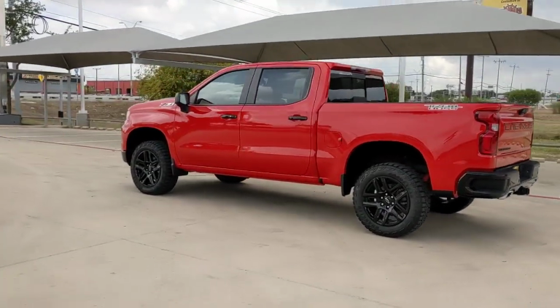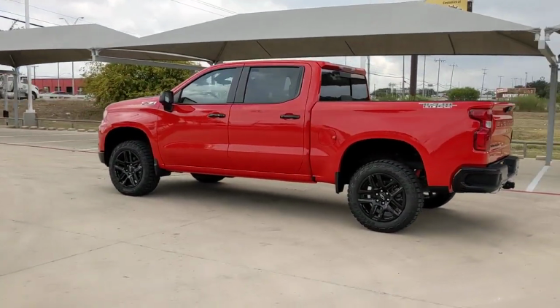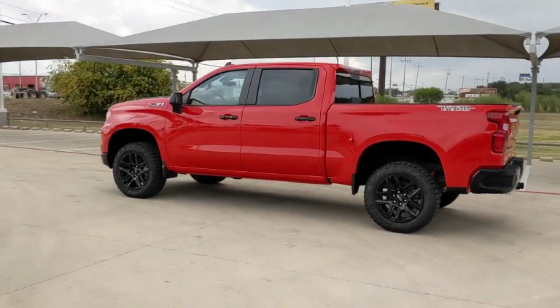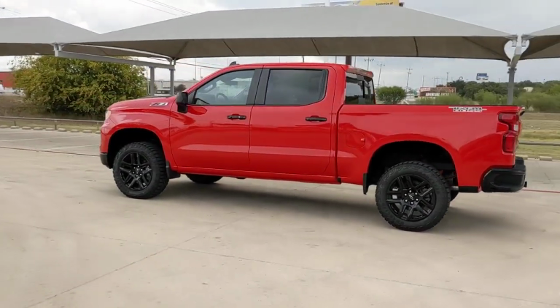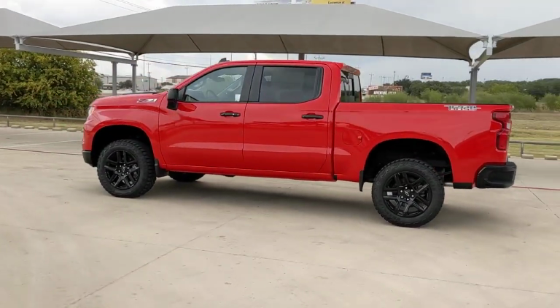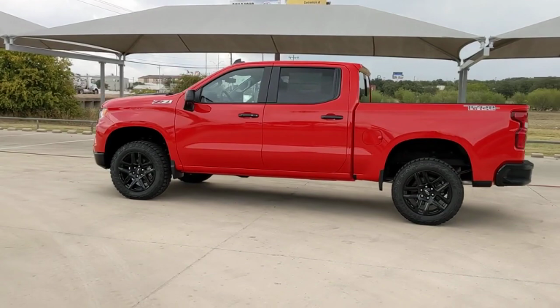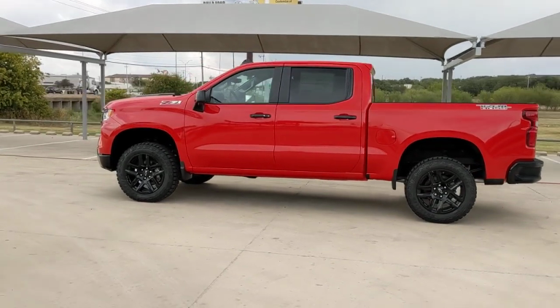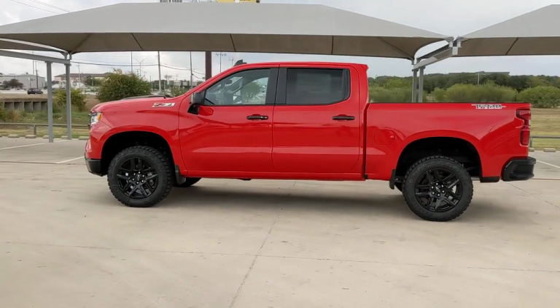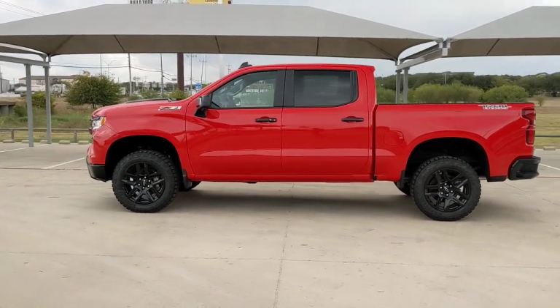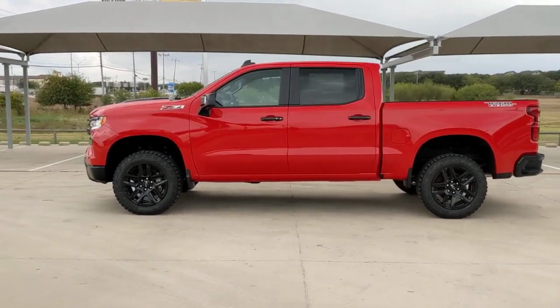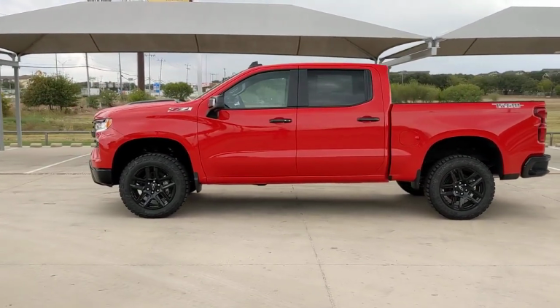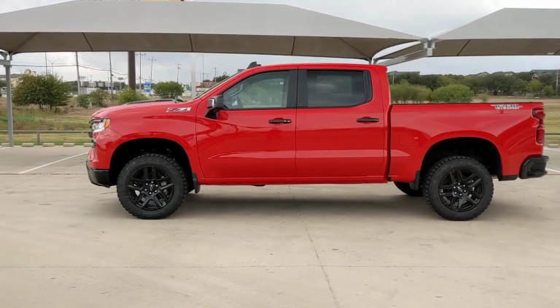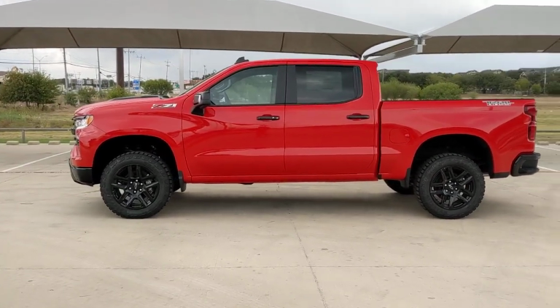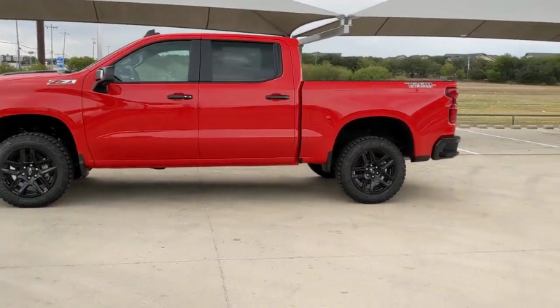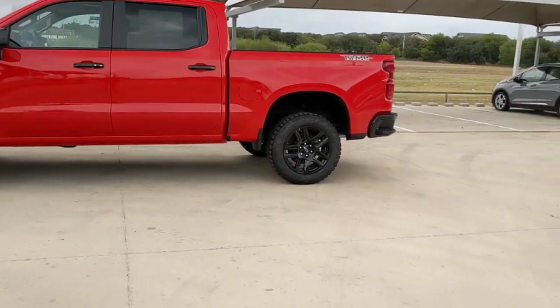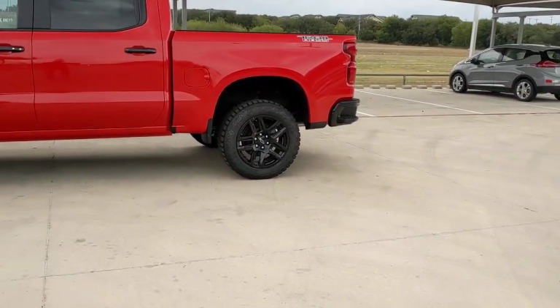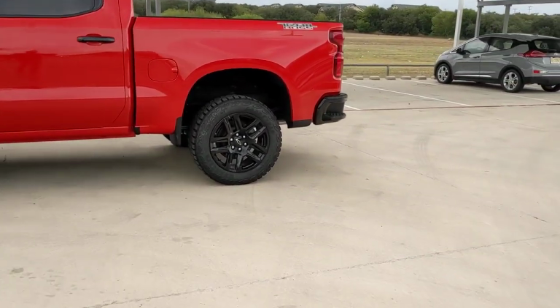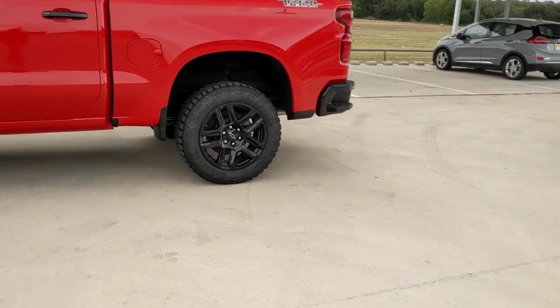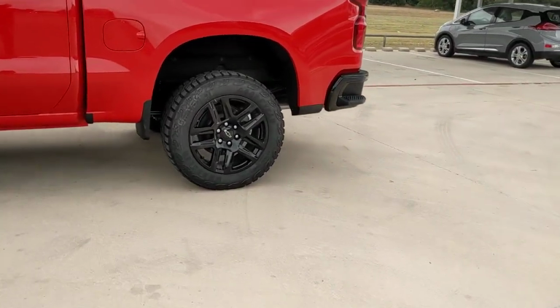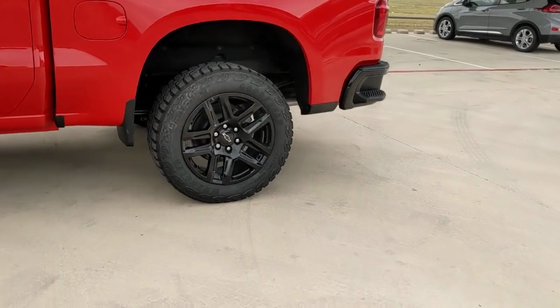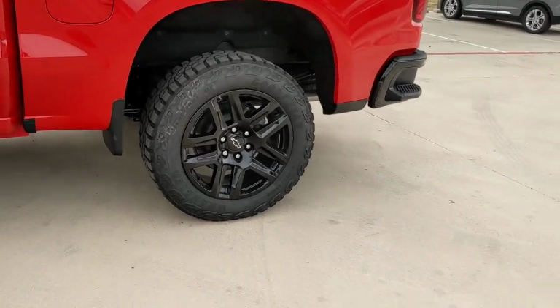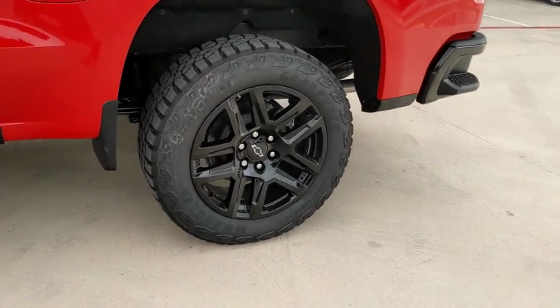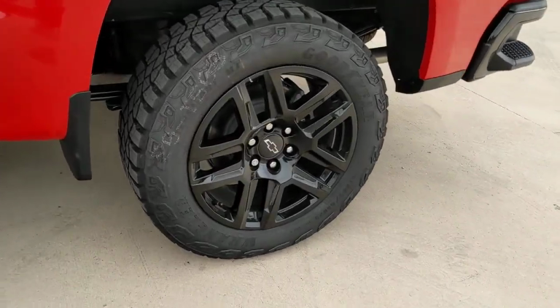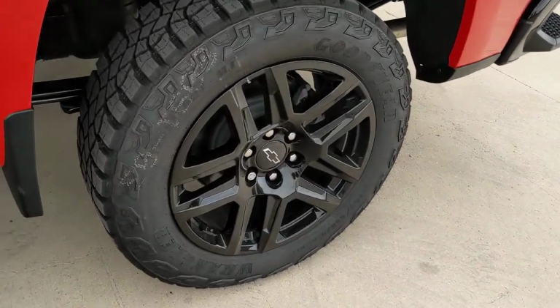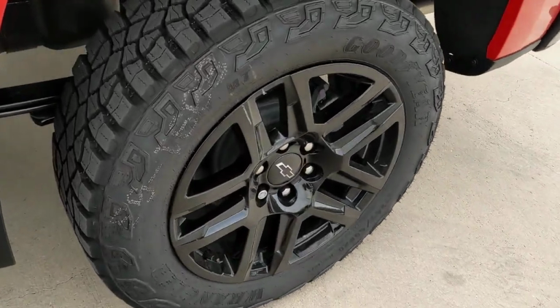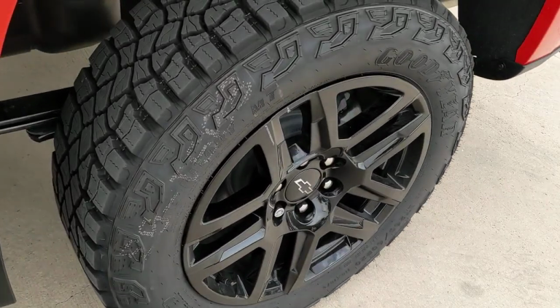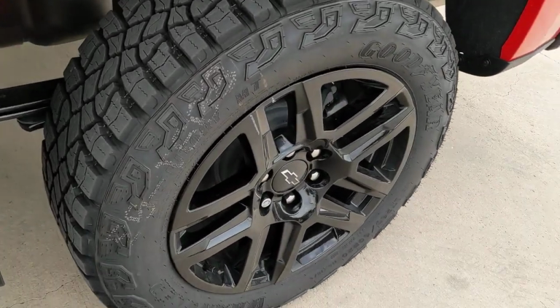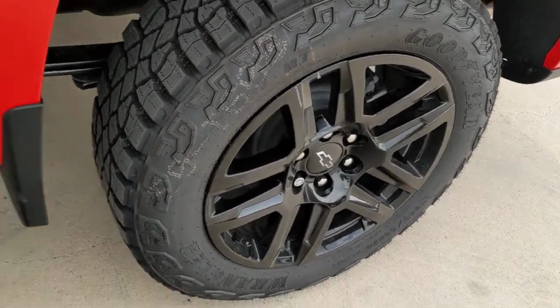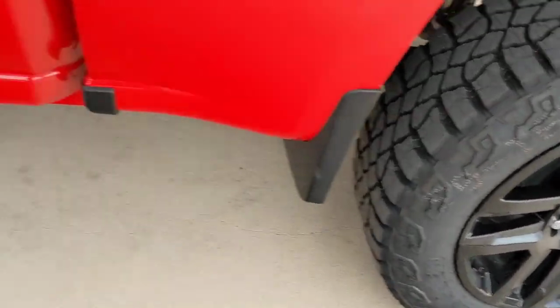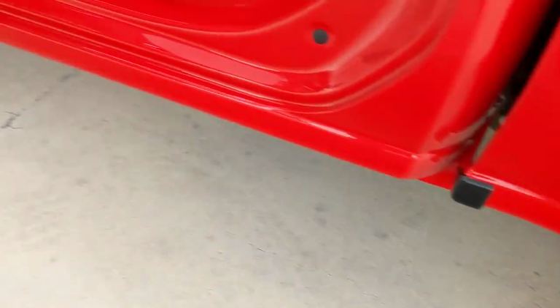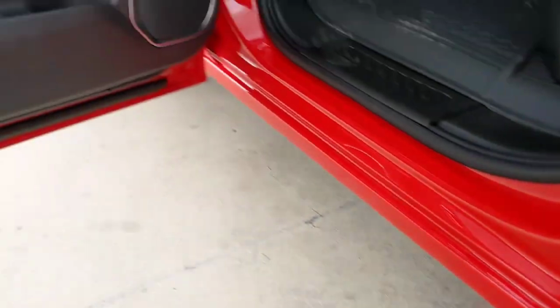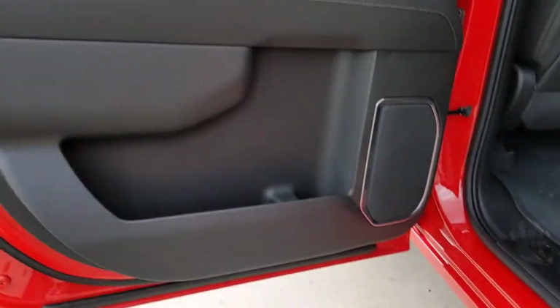Sun, Moonroof, Keyless Entry, Remote Engine Start, Backup Camera, Satellite Radio, Heated Mirrors, 4-Wheel Drive, Keyless Start, Fog Lamps, Lane Keeping Assist.